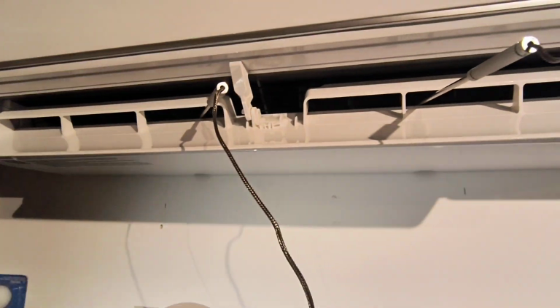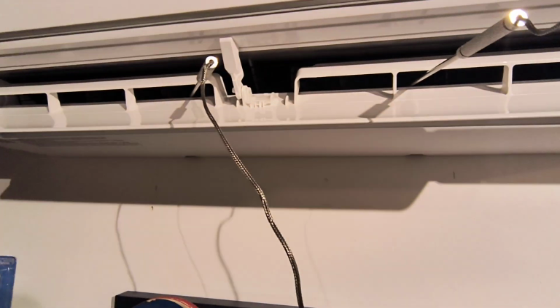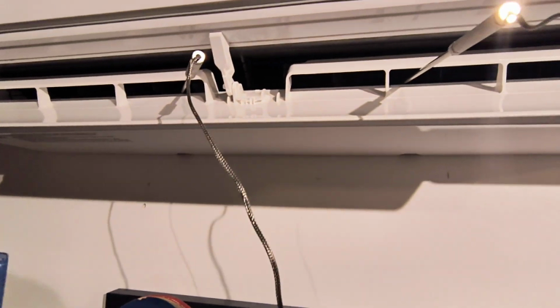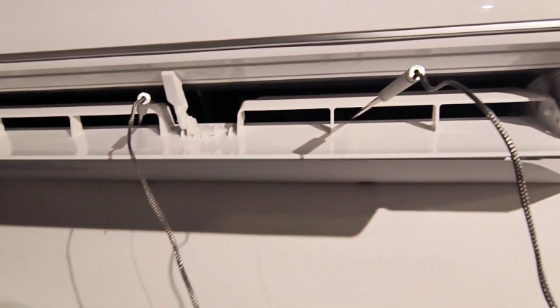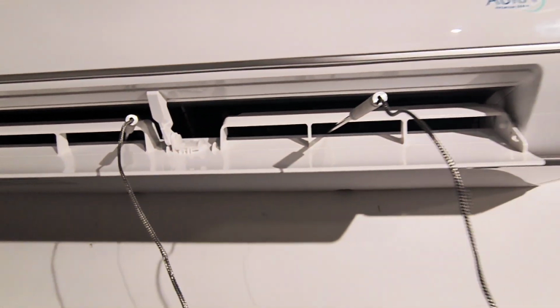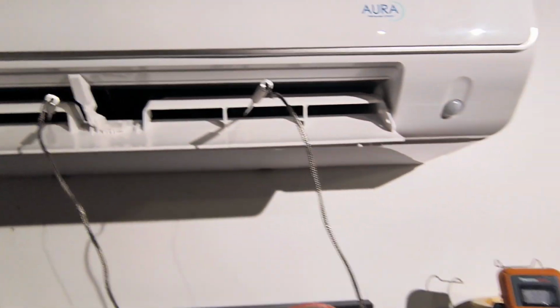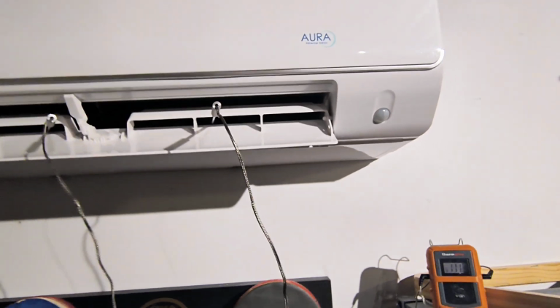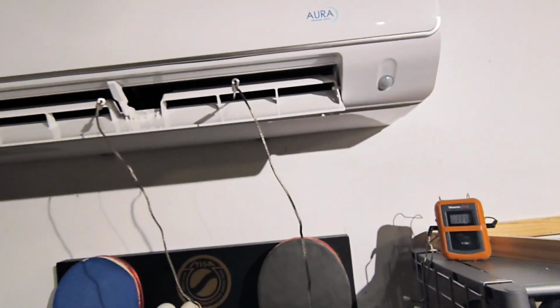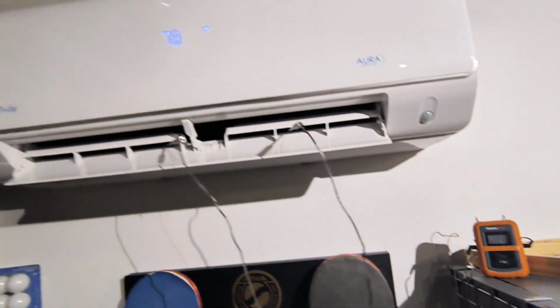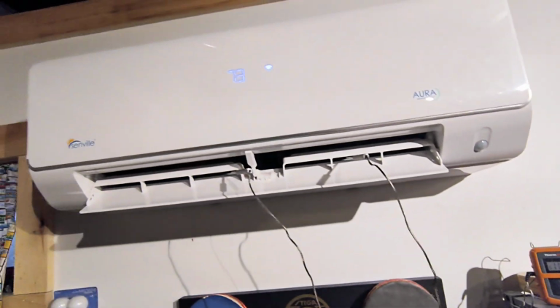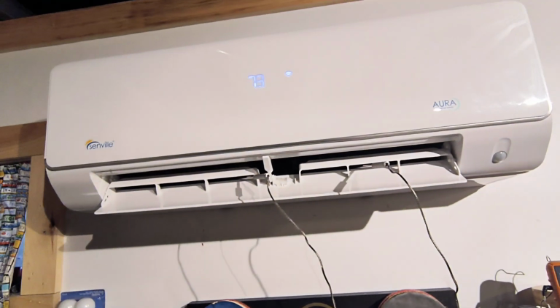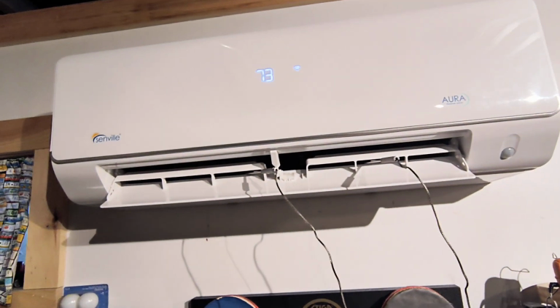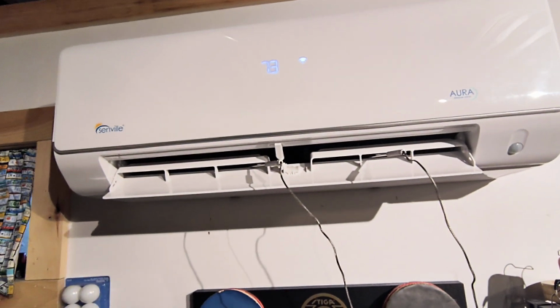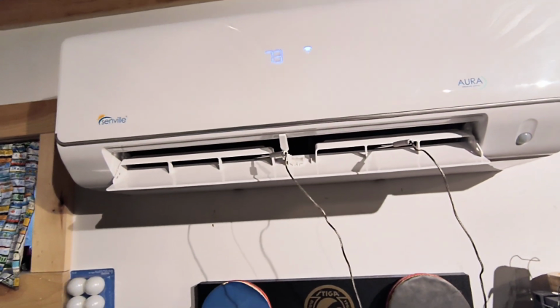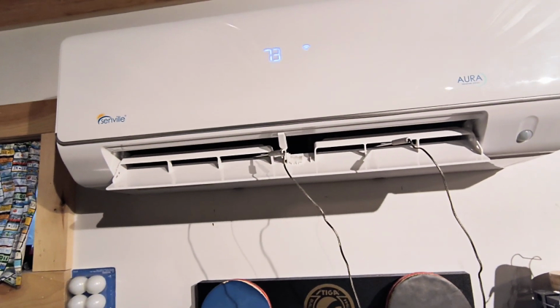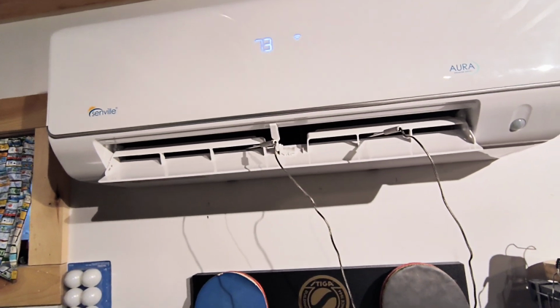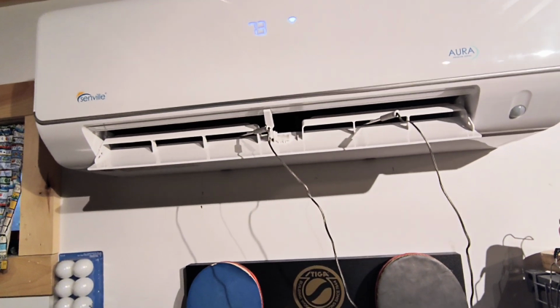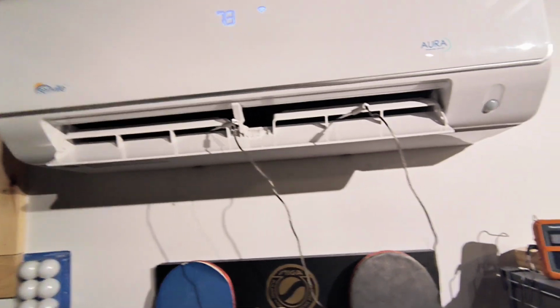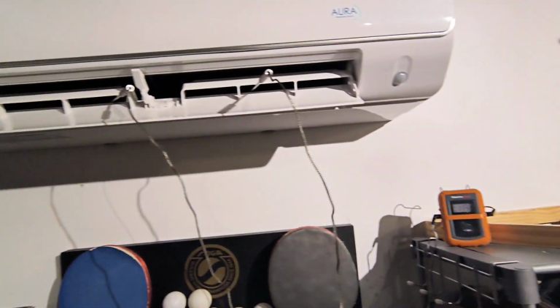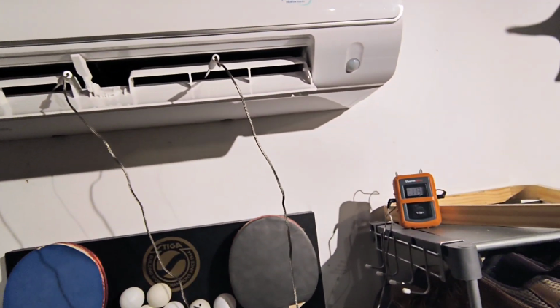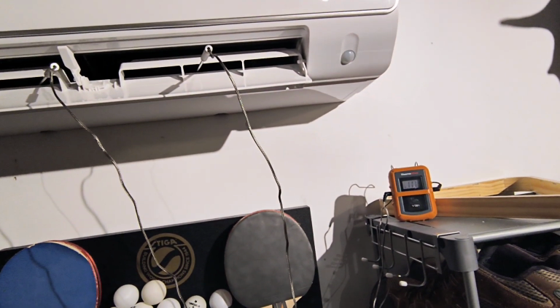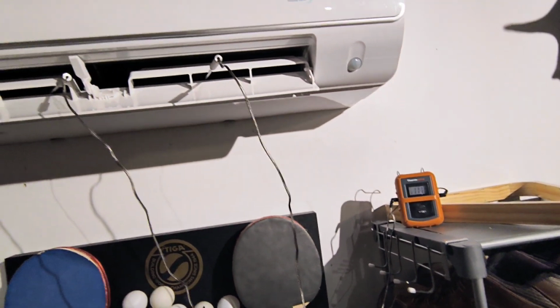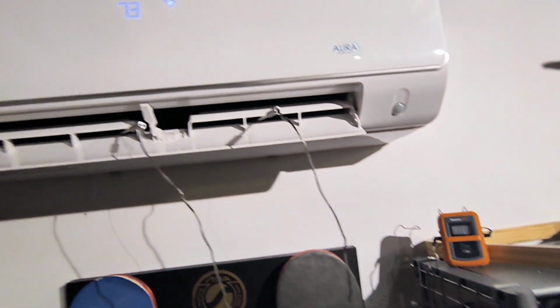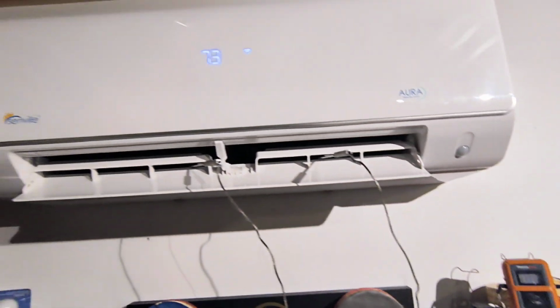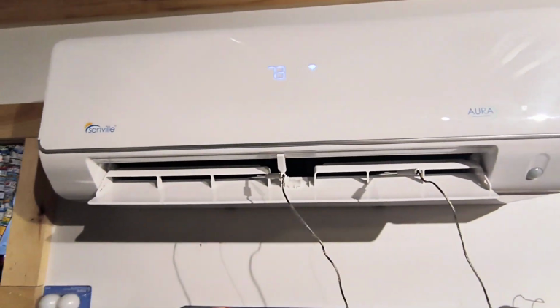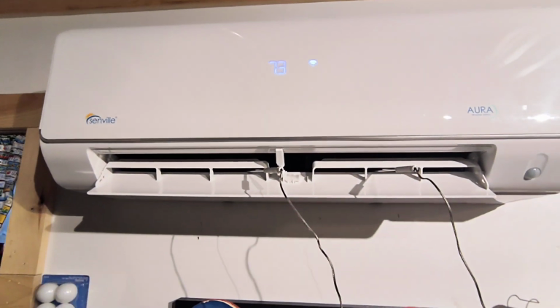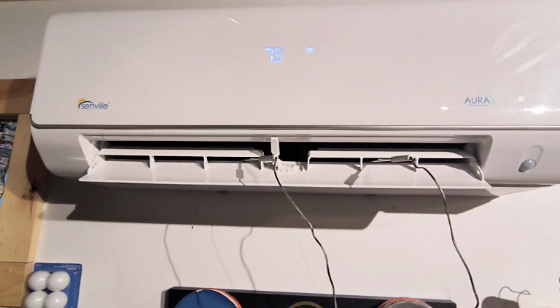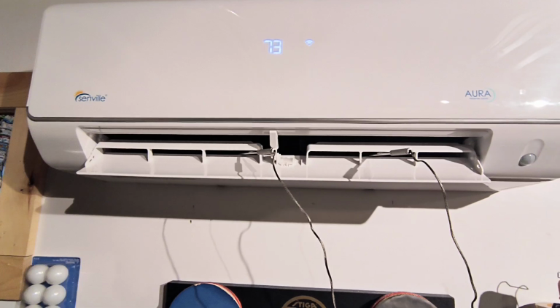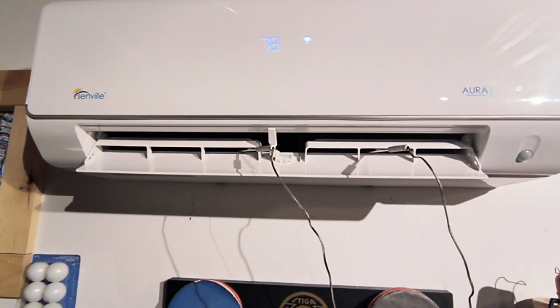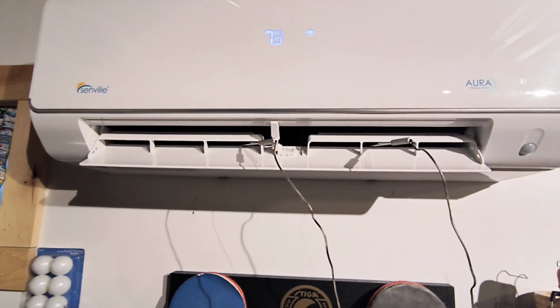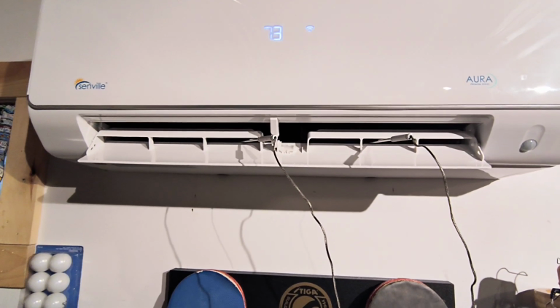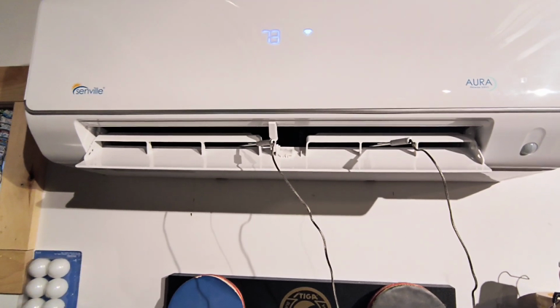This isn't a sure-fire way to check the charge, but it'll give you a pretty good idea if the unit is charged or not. If it's throwing that code and your temperature is off, then likely you'd have to get somebody out there to check the charge and add refrigerant.